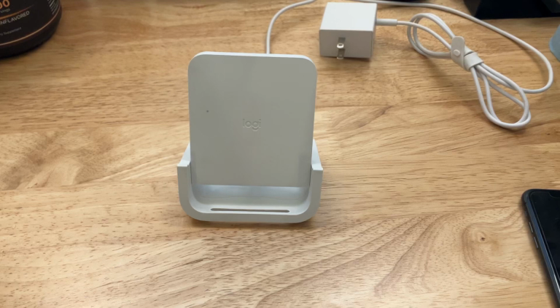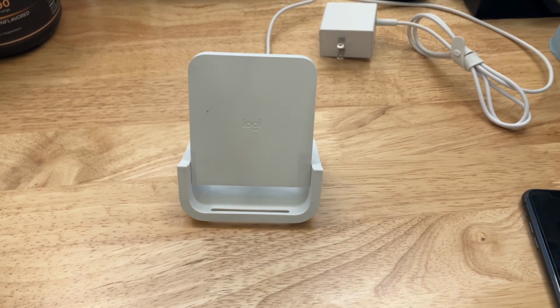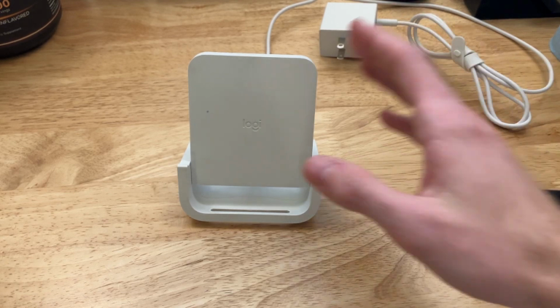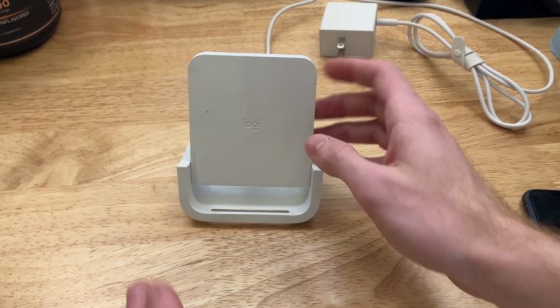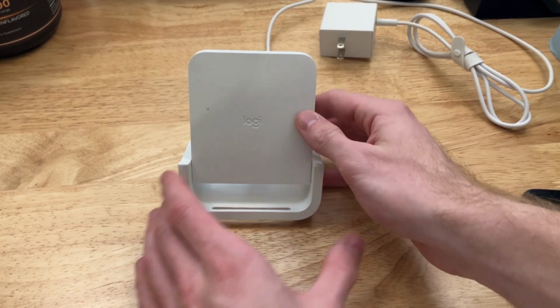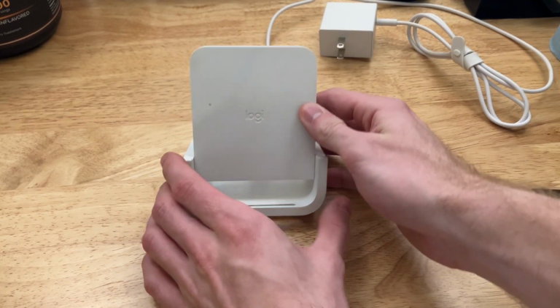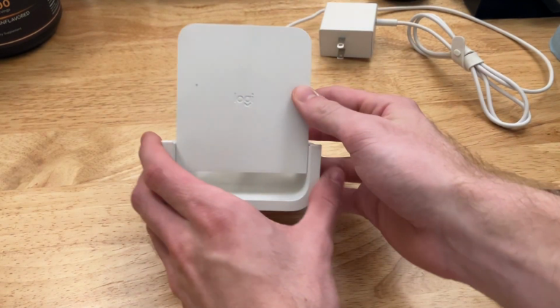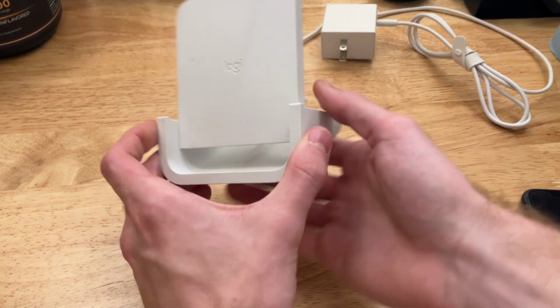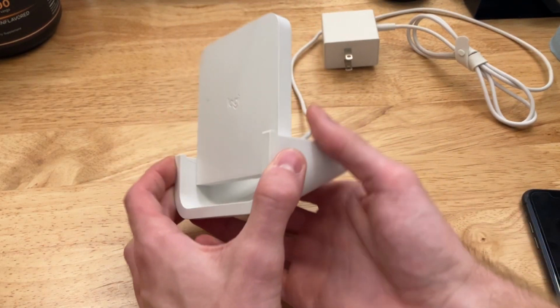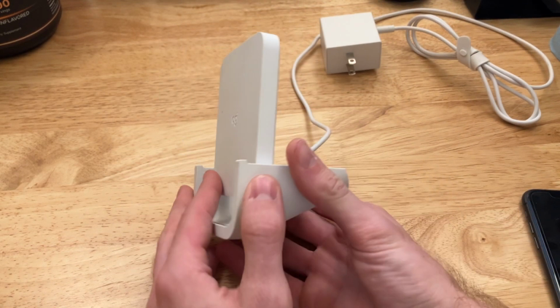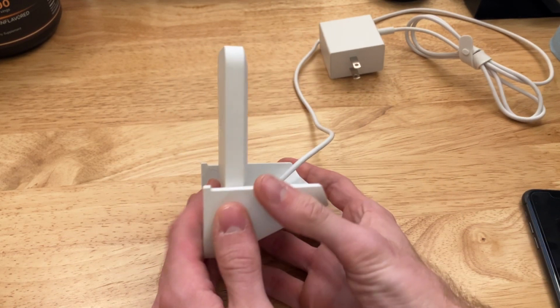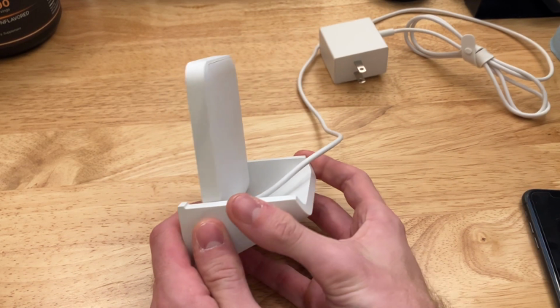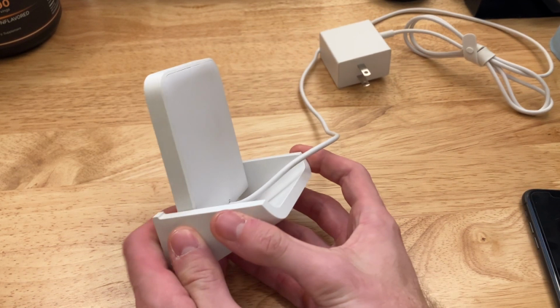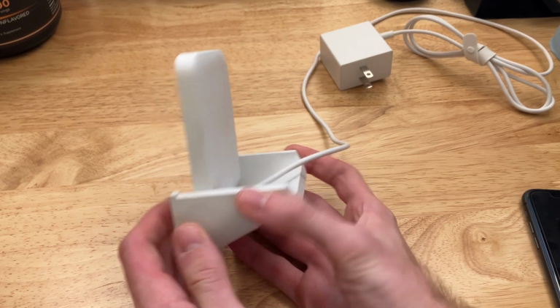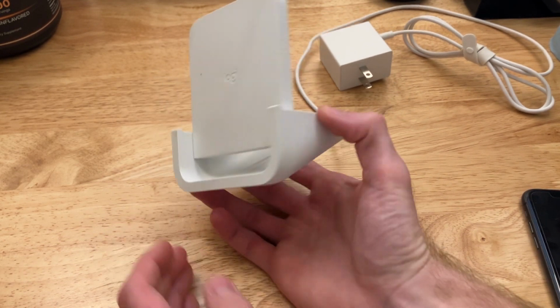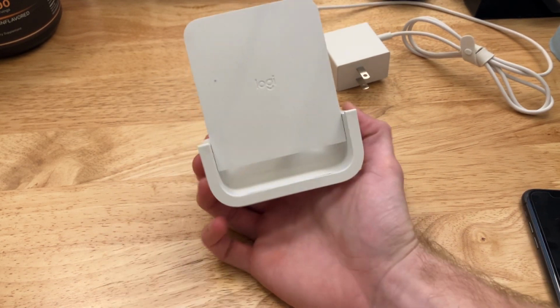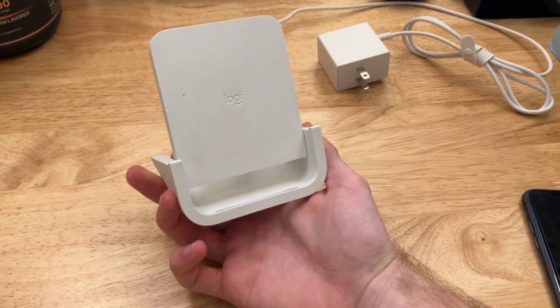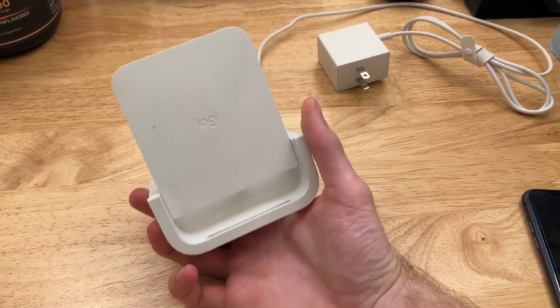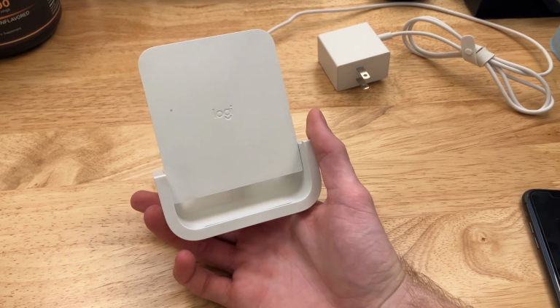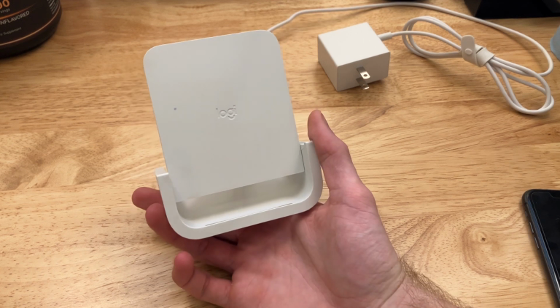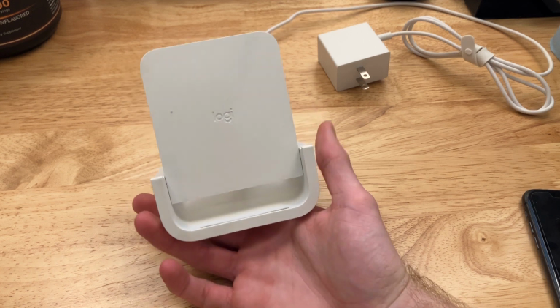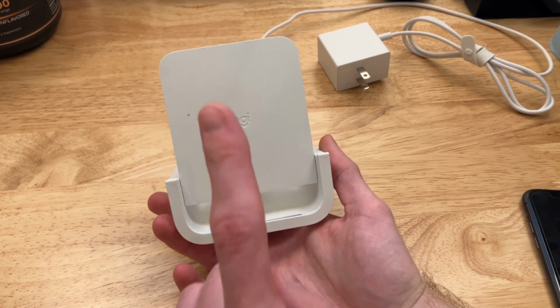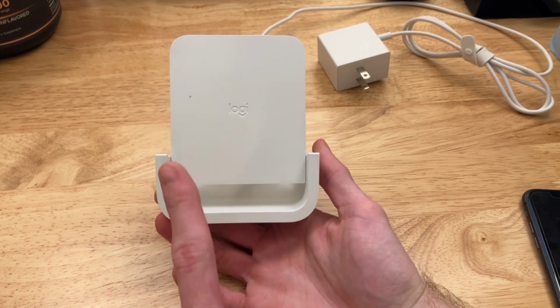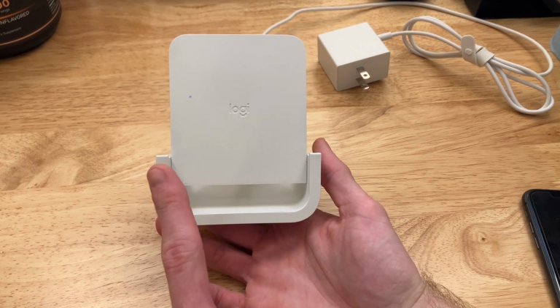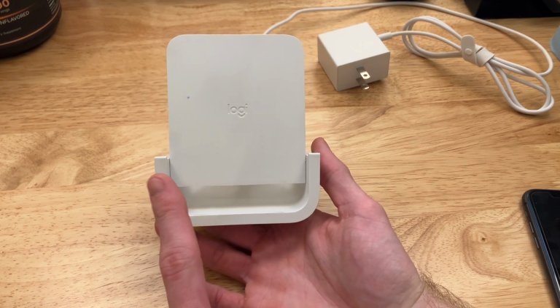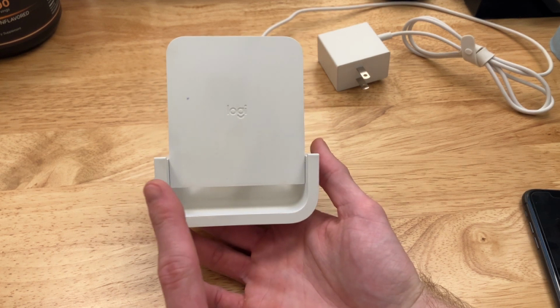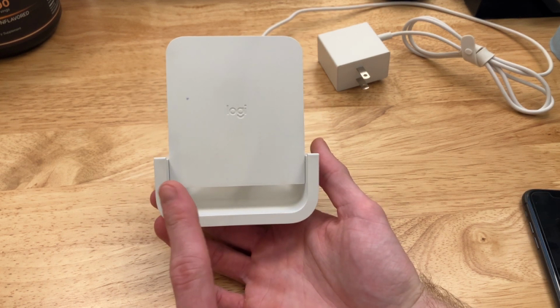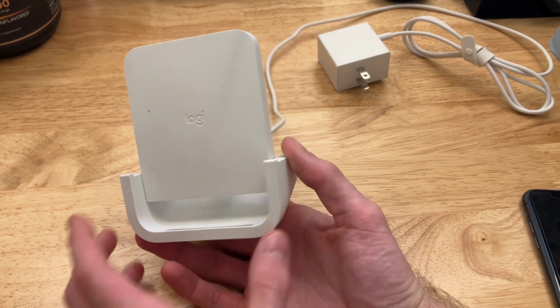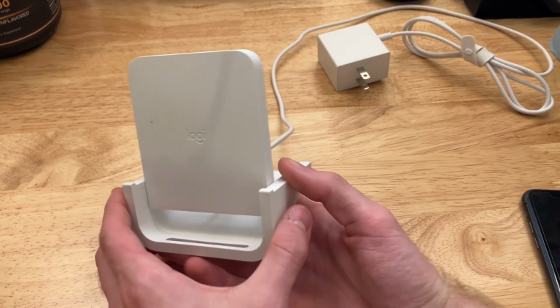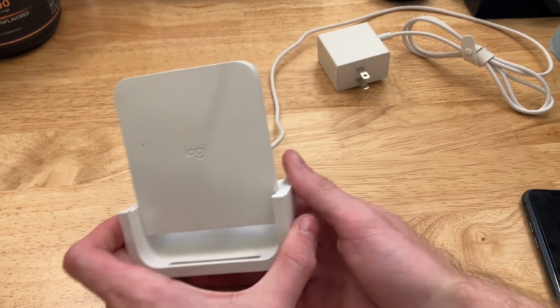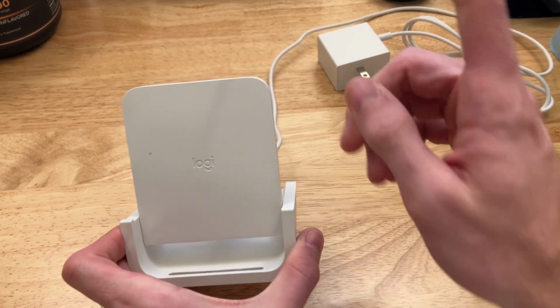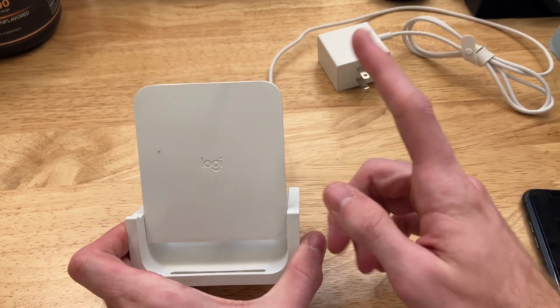The design of this wireless charging thing is actually quite elegant. I was quite surprised when it first came in. Let me show you some things that I like about it and something that I don't.